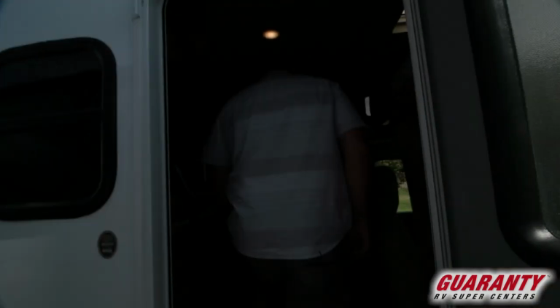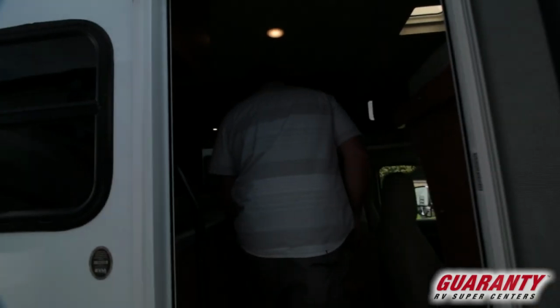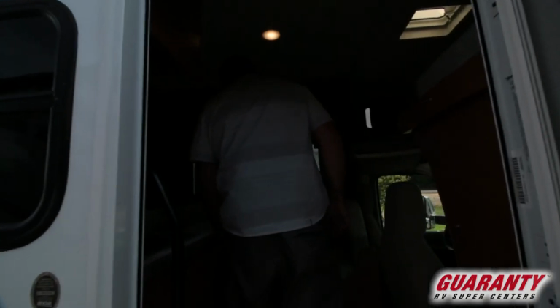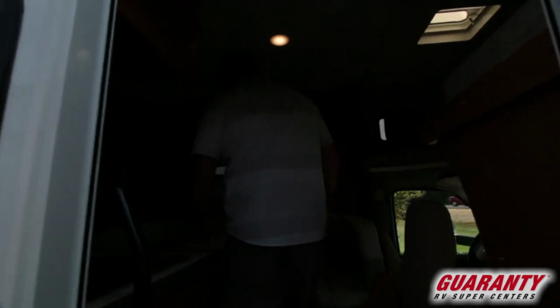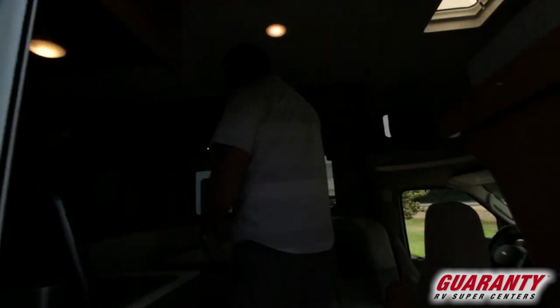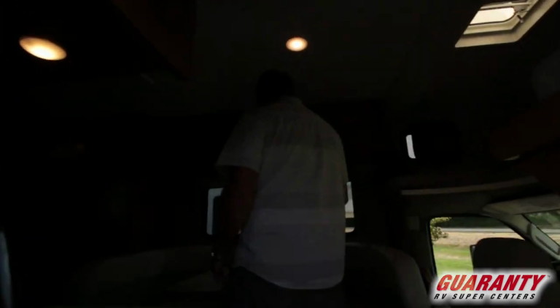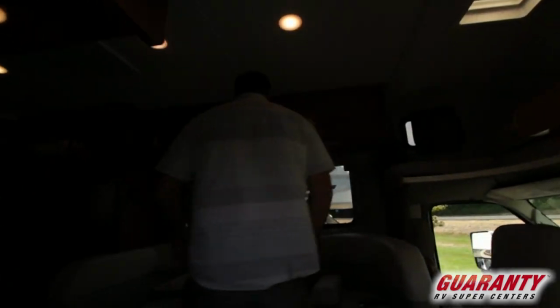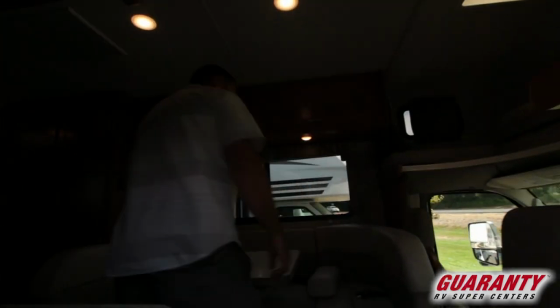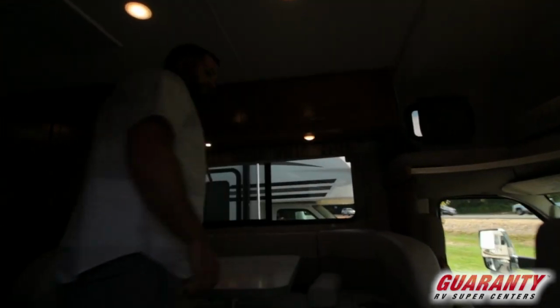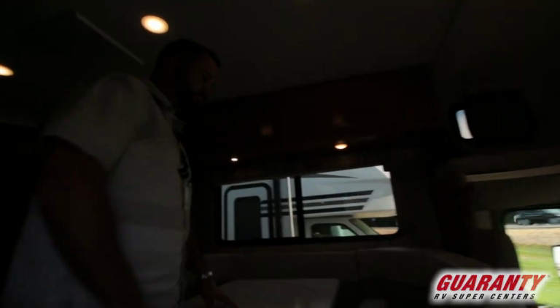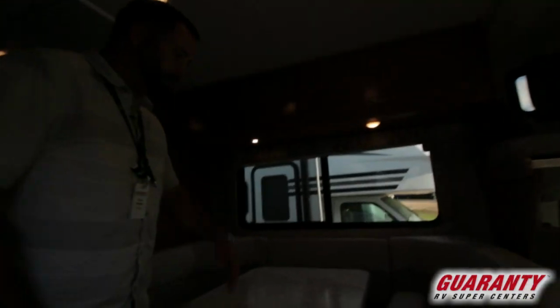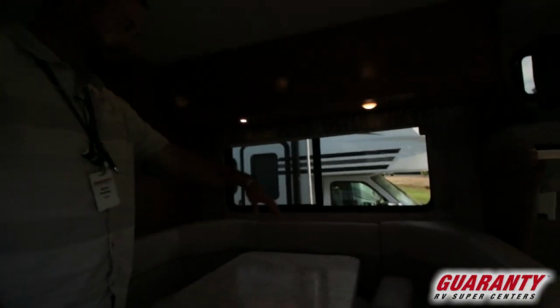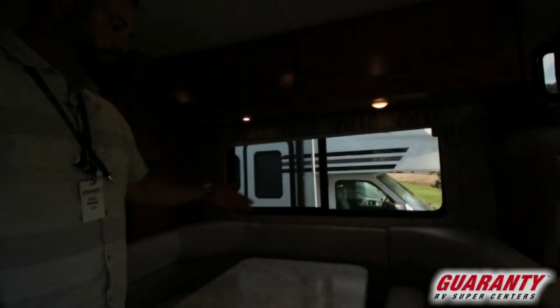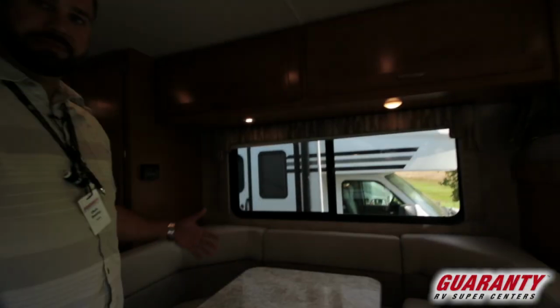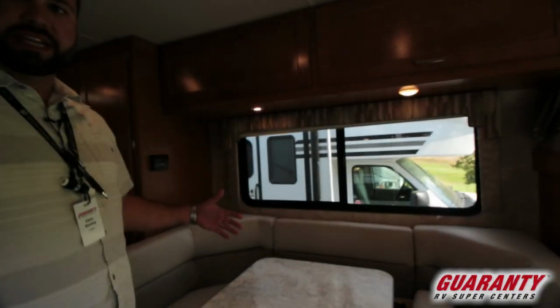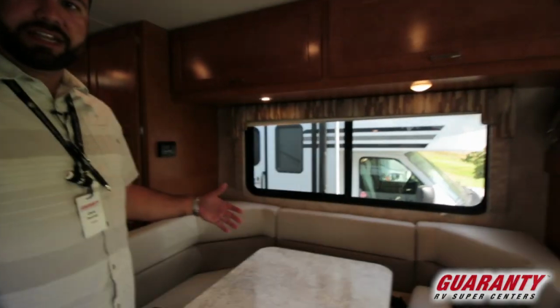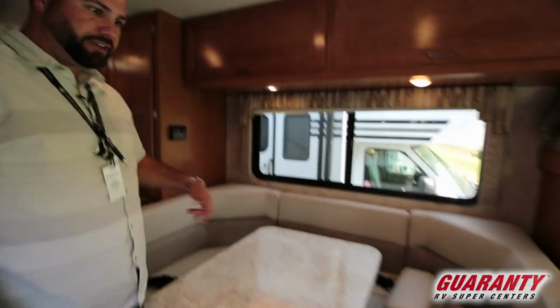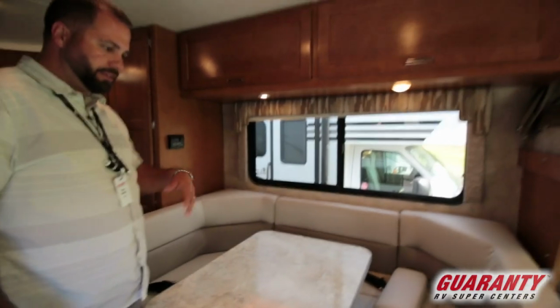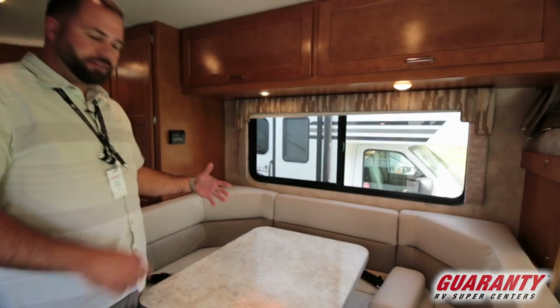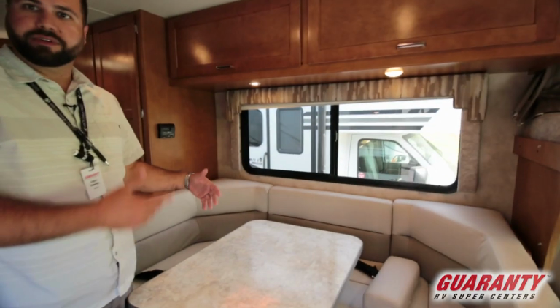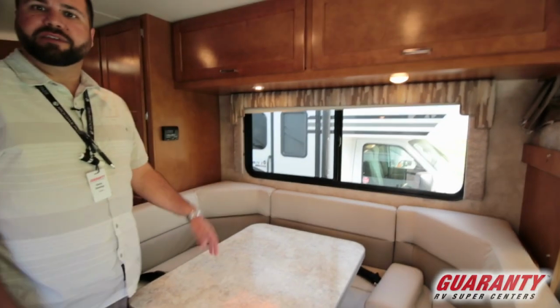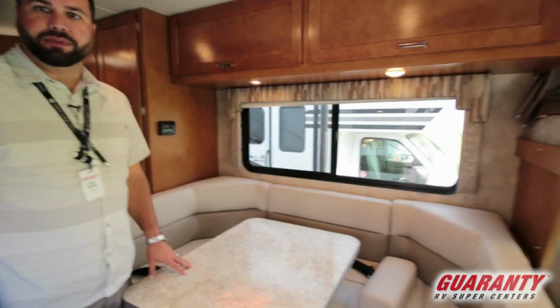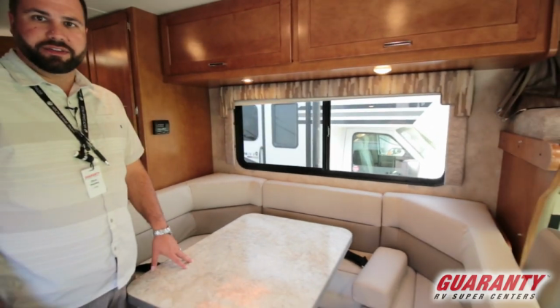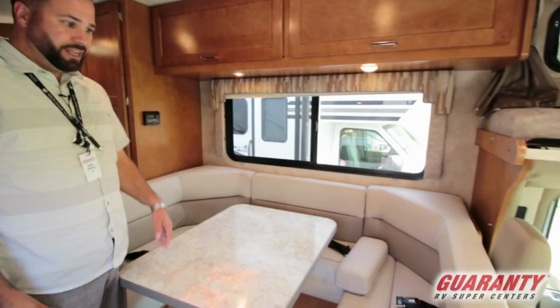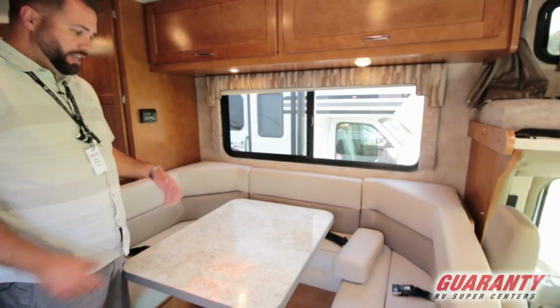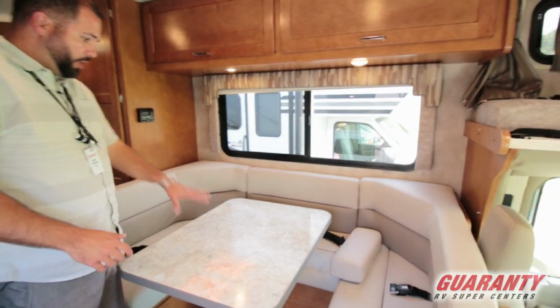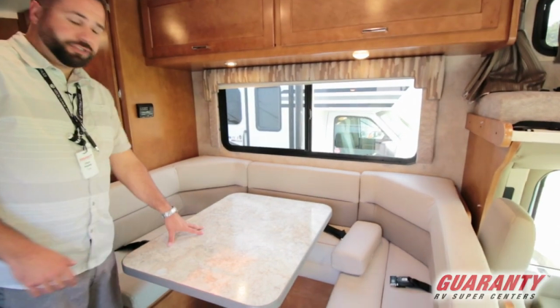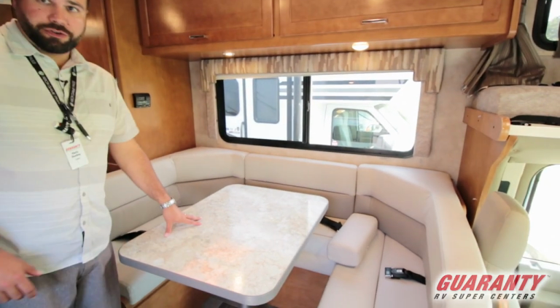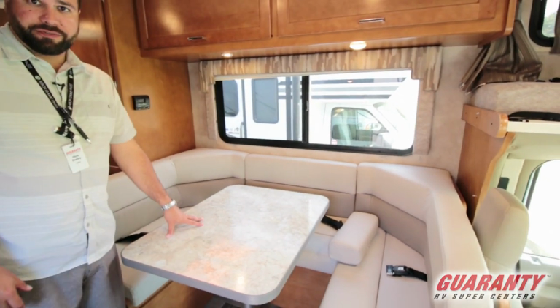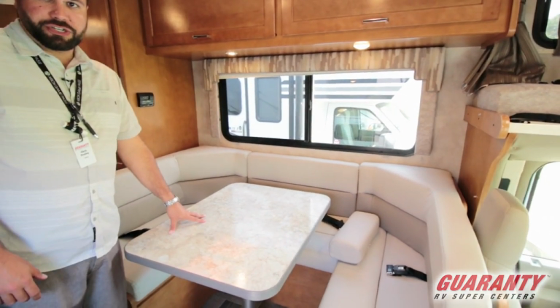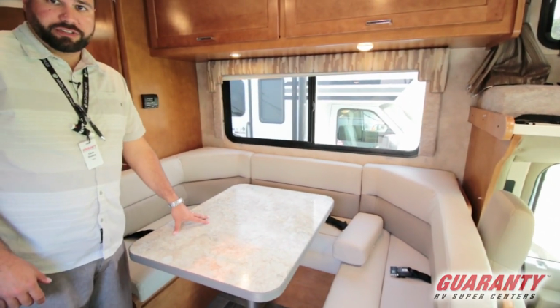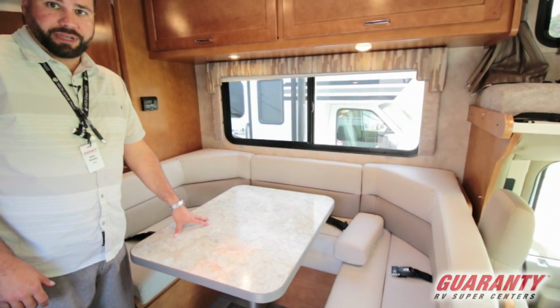So for a smaller Class C, you can actually entertain a lot of folks. You've got a U-shape dinette here — you can fit three, four, five people around this. It also turns into a bed for additional sleeping.